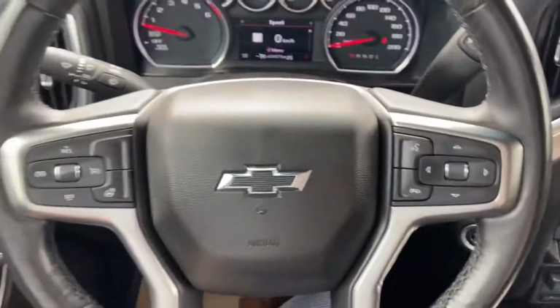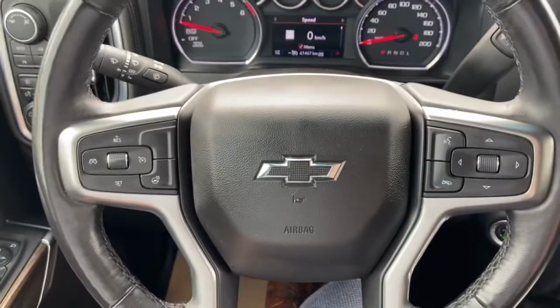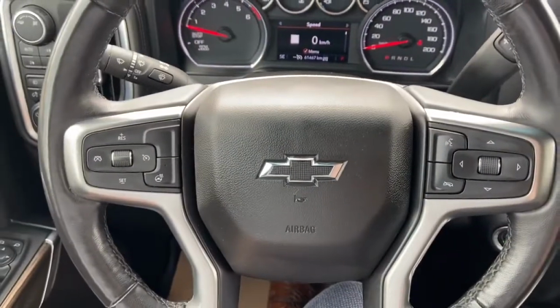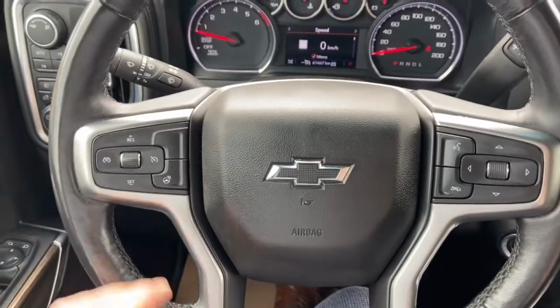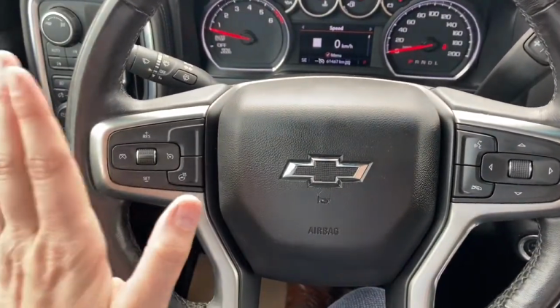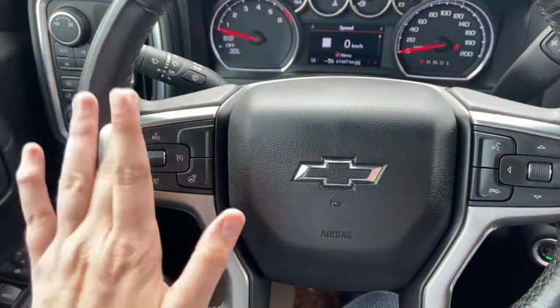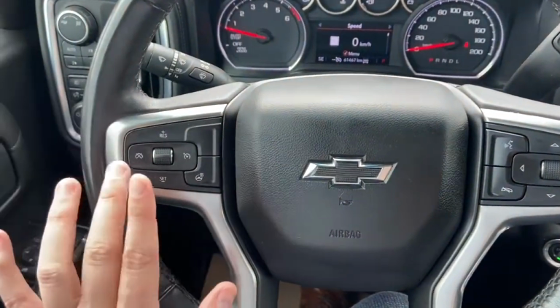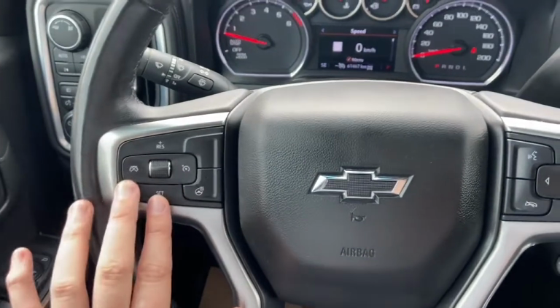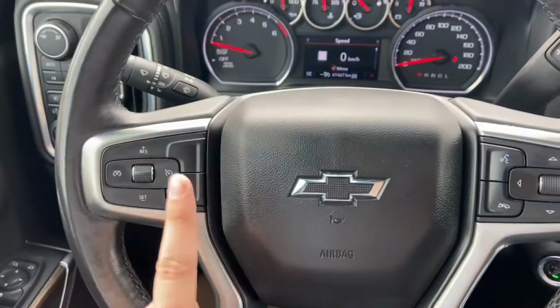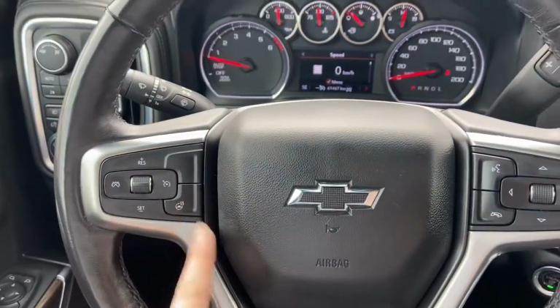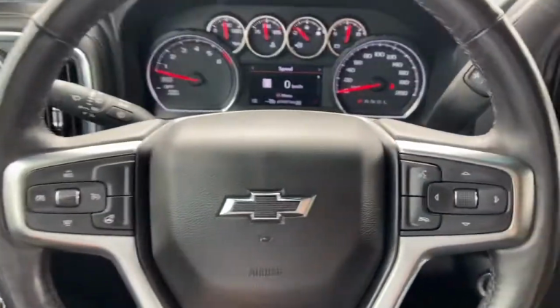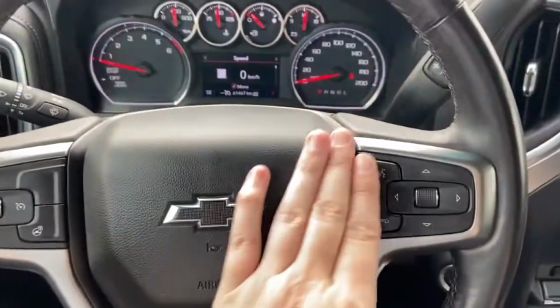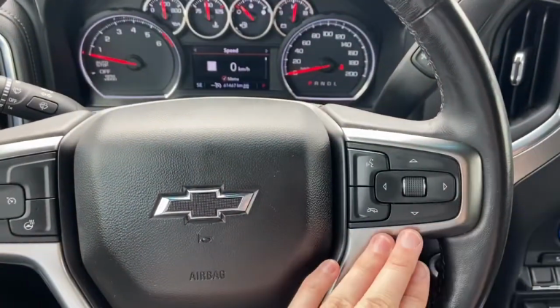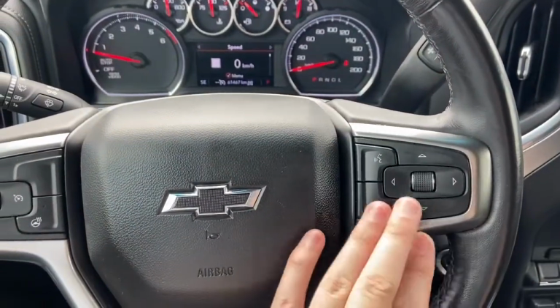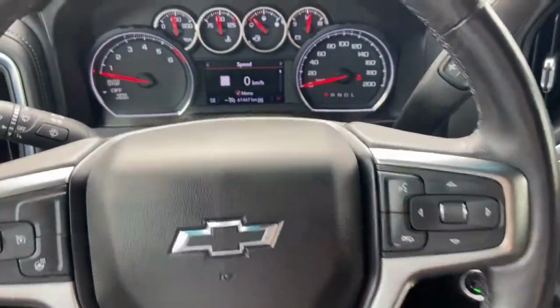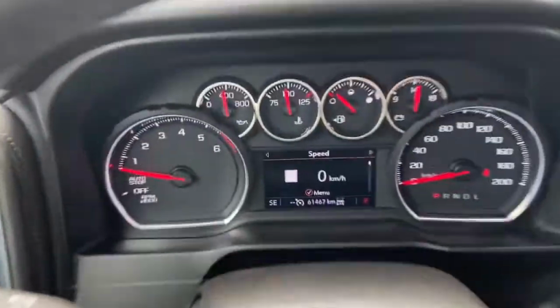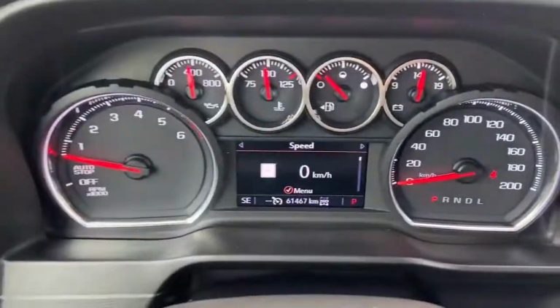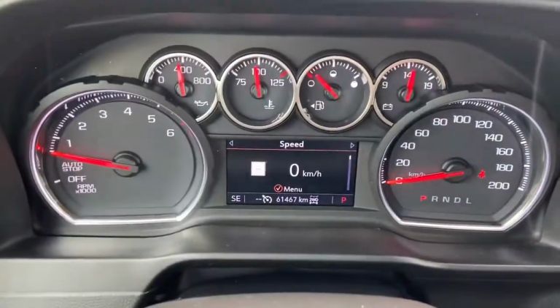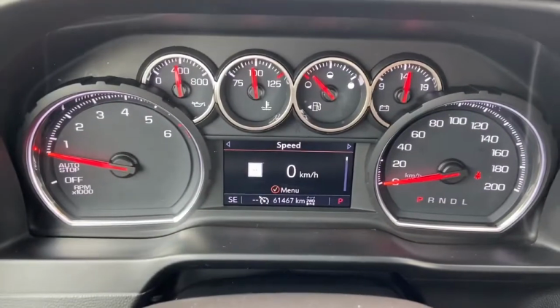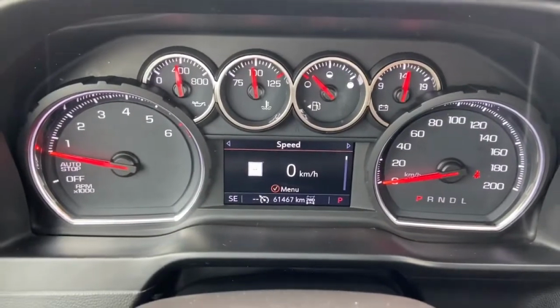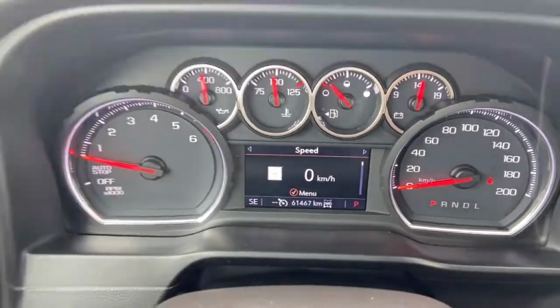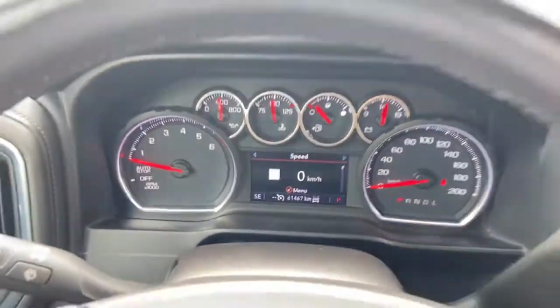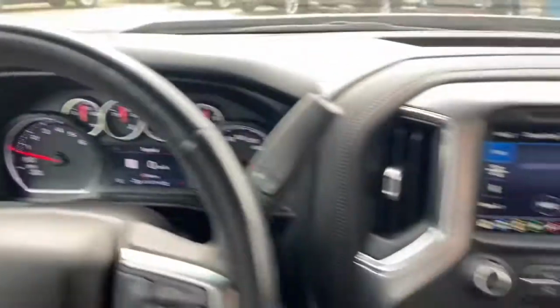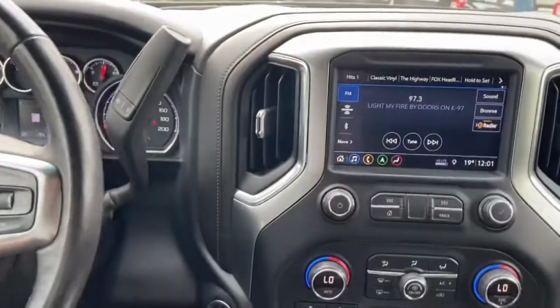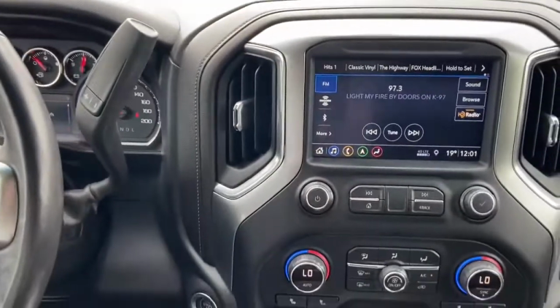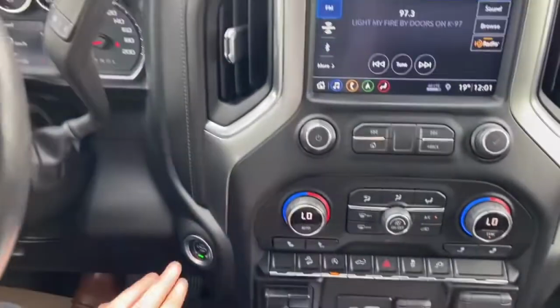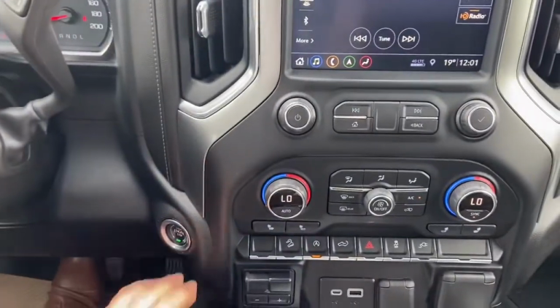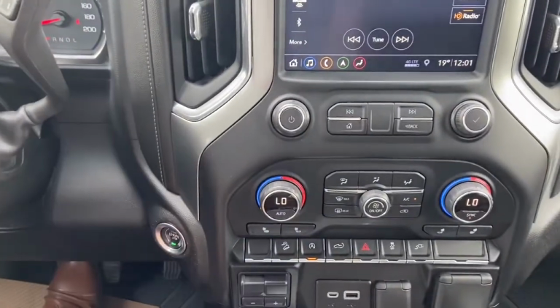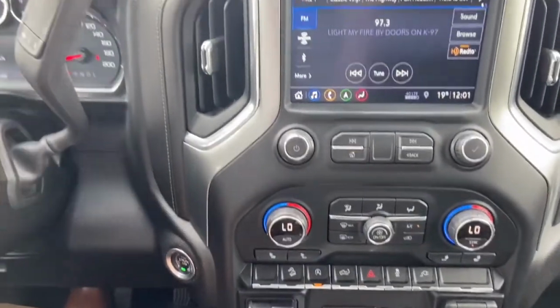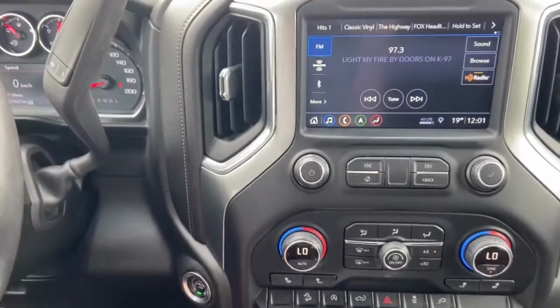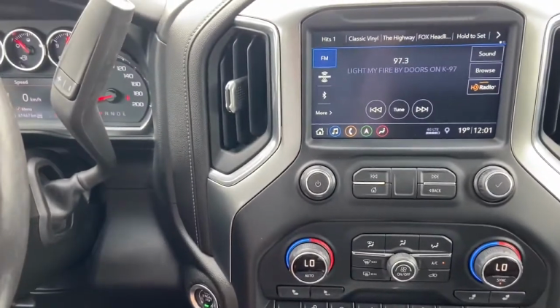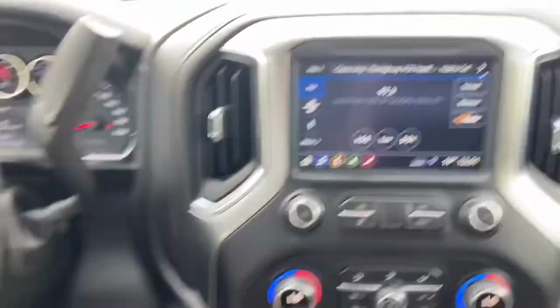On the steering wheel itself you have your cruise control settings on the left with your heated steering wheel. Audio and hands-free over on the right. Taking a look at the dash, you can see we have about 61,000 kilometers.